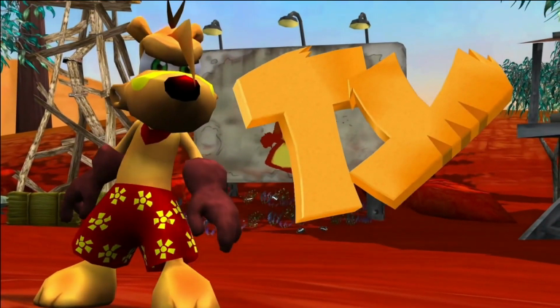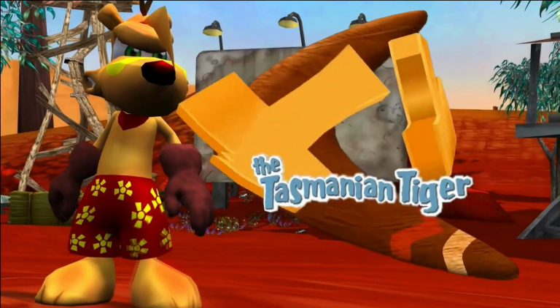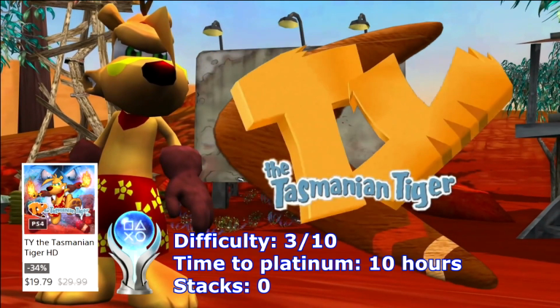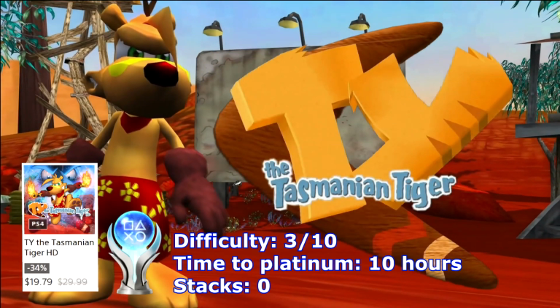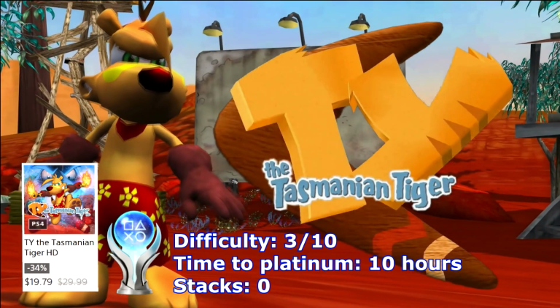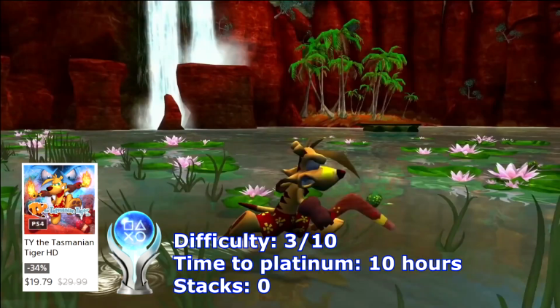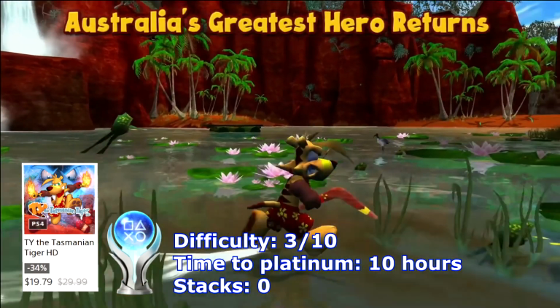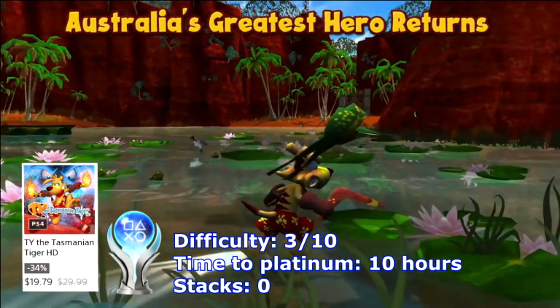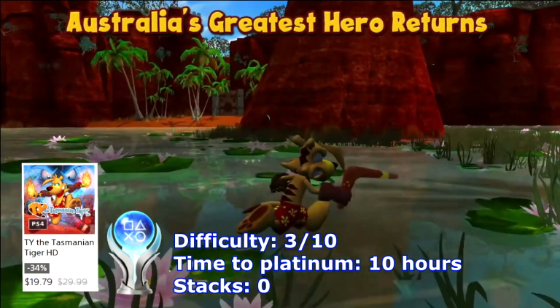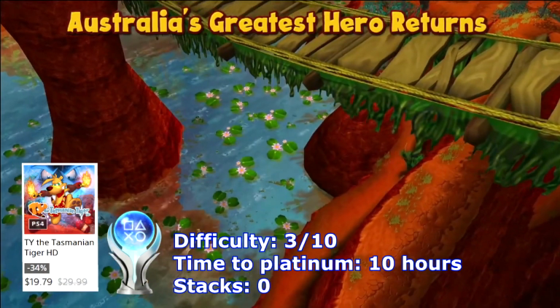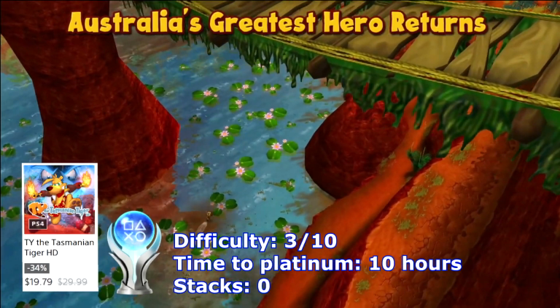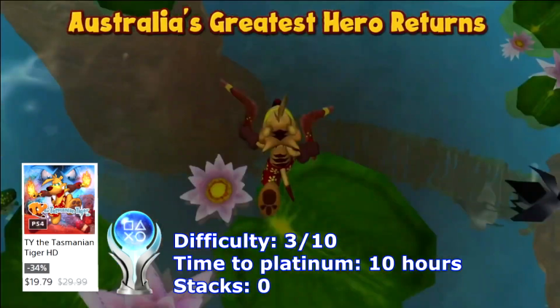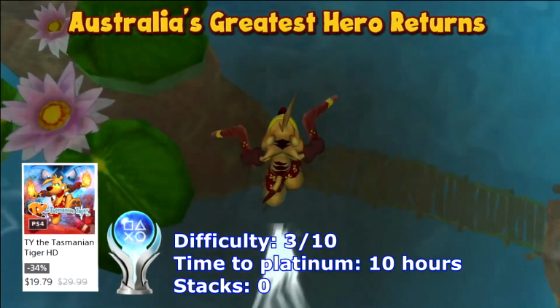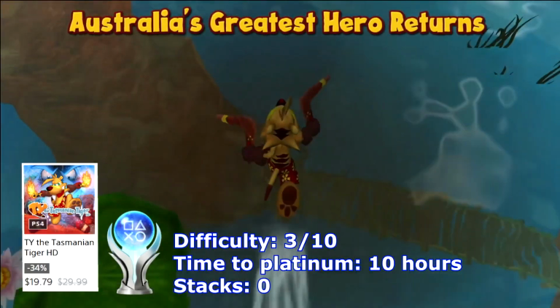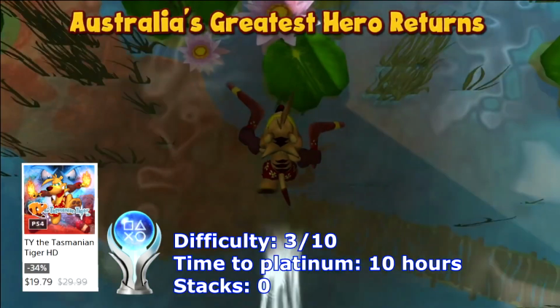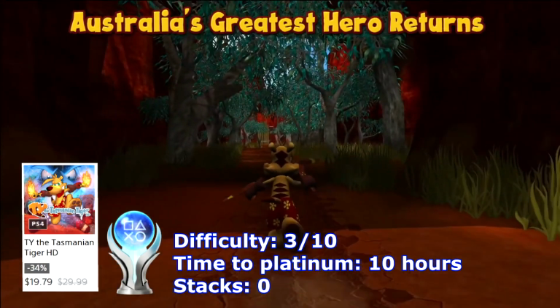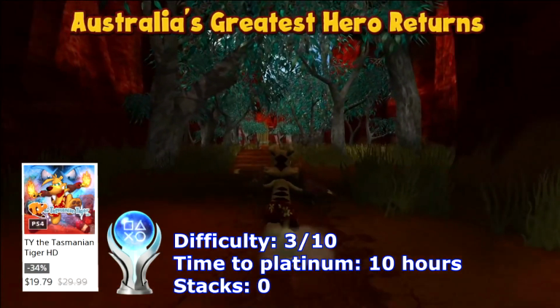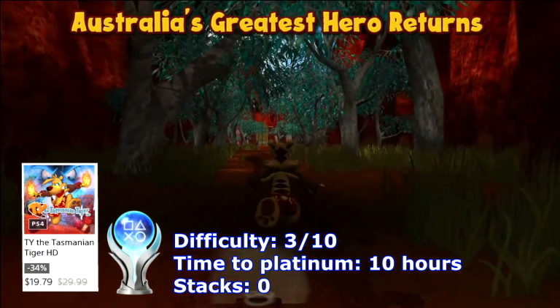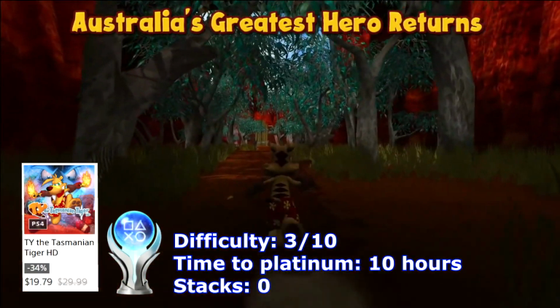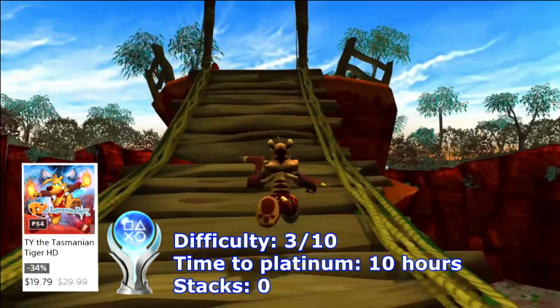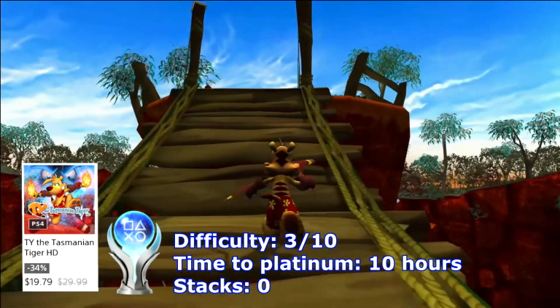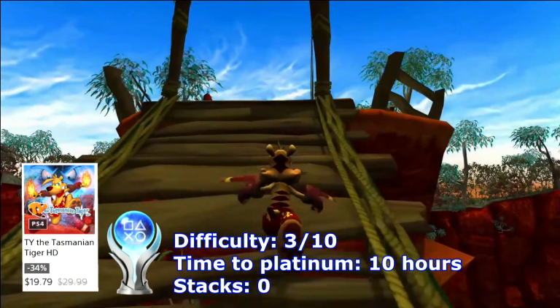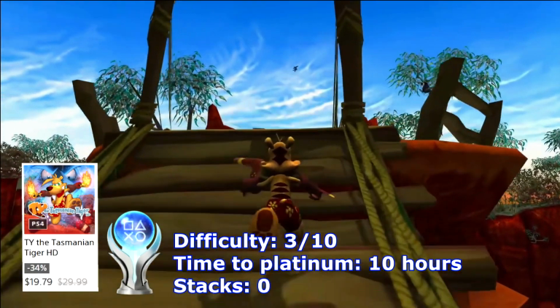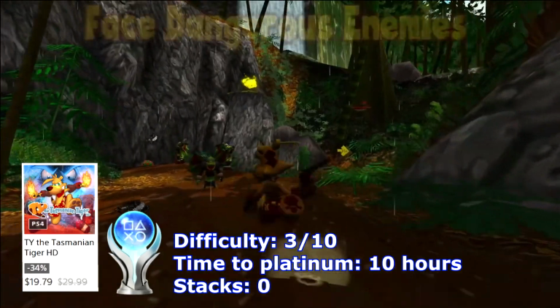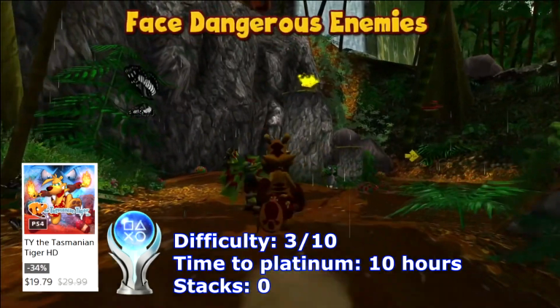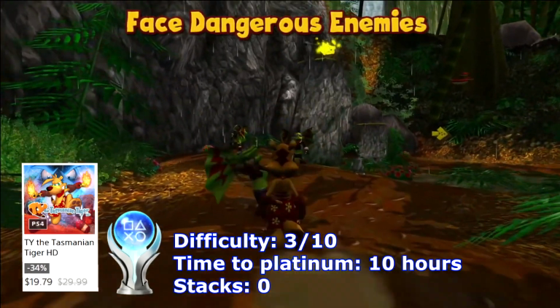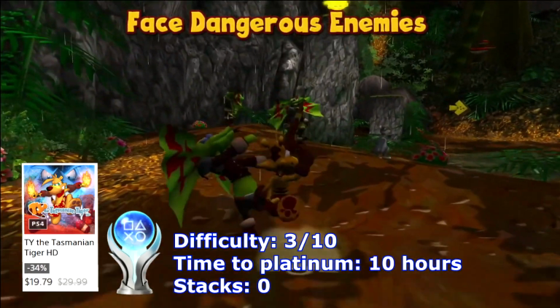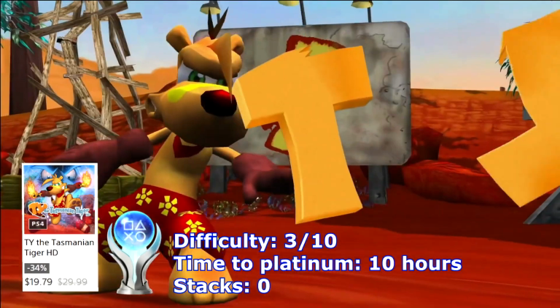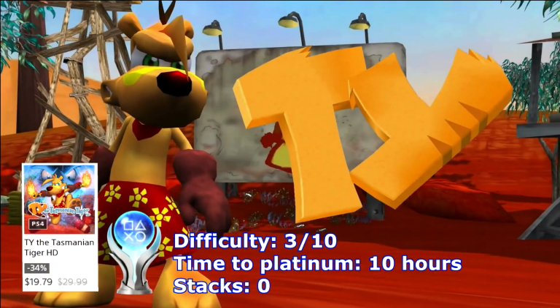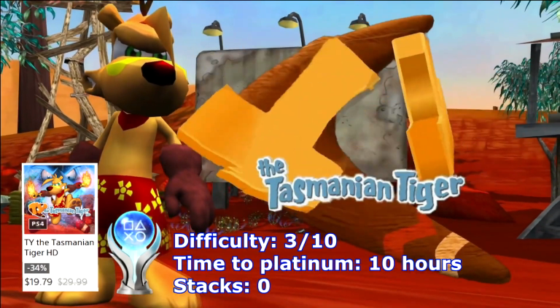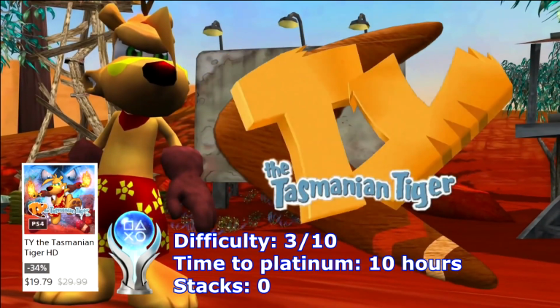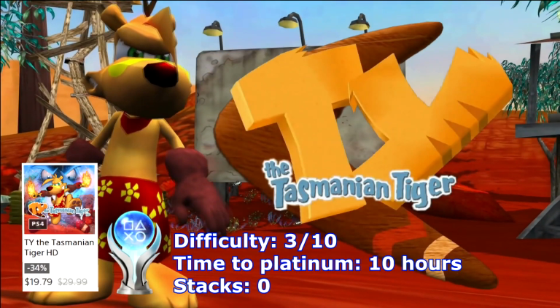The Tasmanian Tiger is a pretty easy platinum trophy. Obviously most of the trophies are related to story progression and collectibles. There are also some cheat codes but be careful, some cheats will lock some trophies.